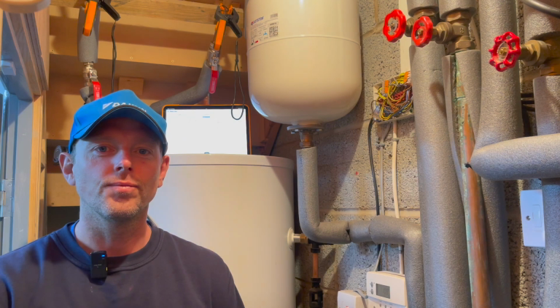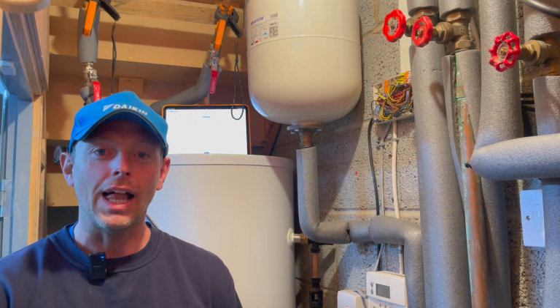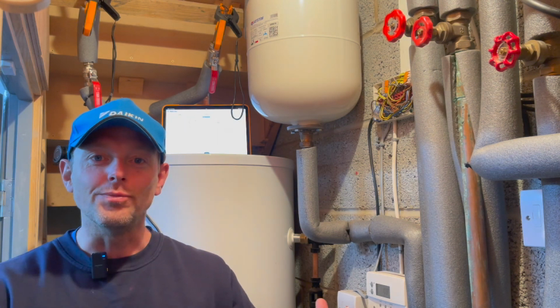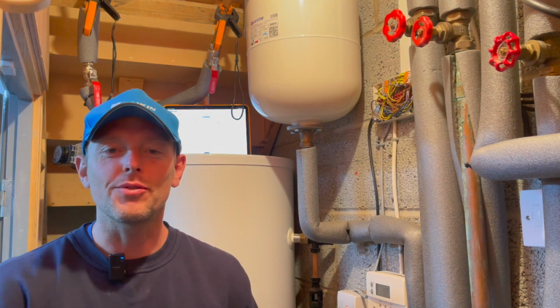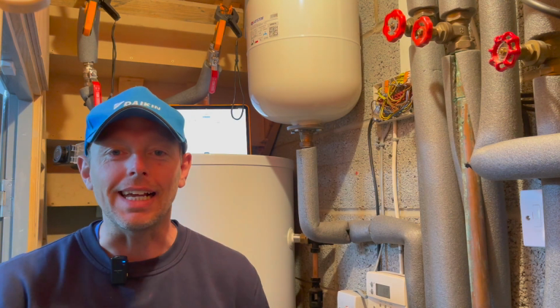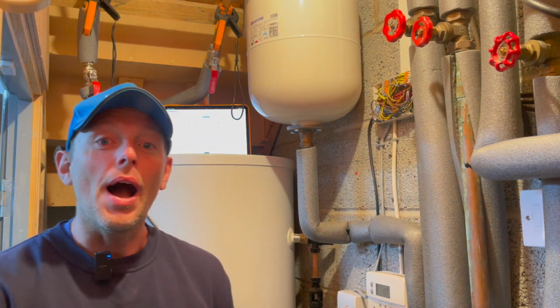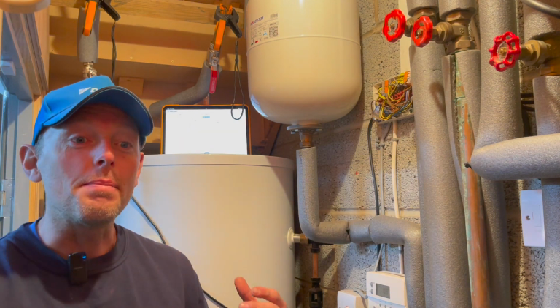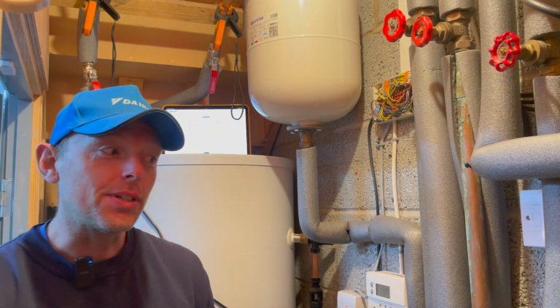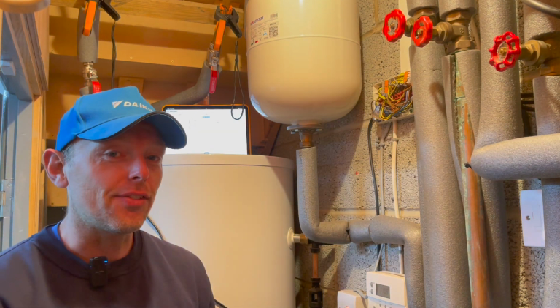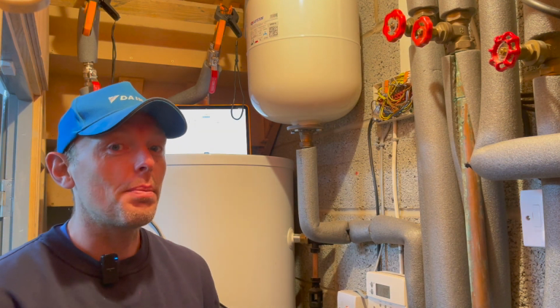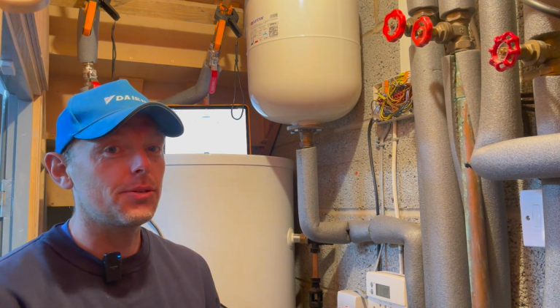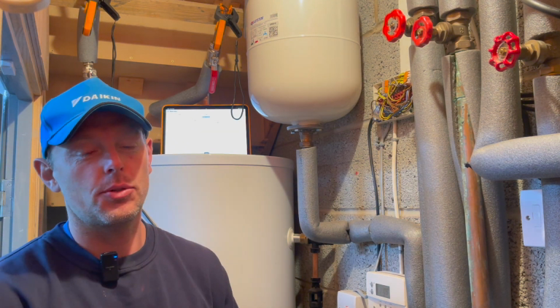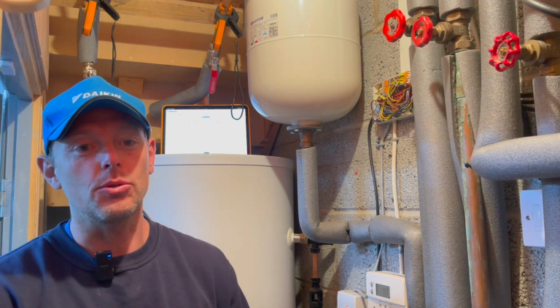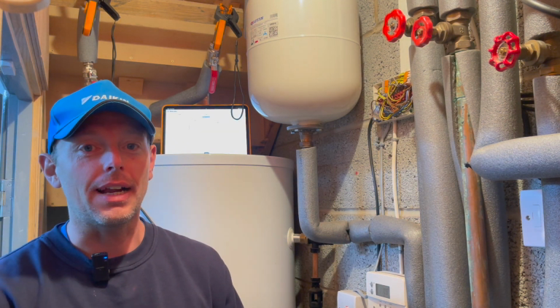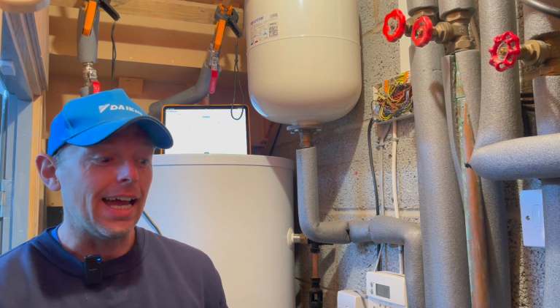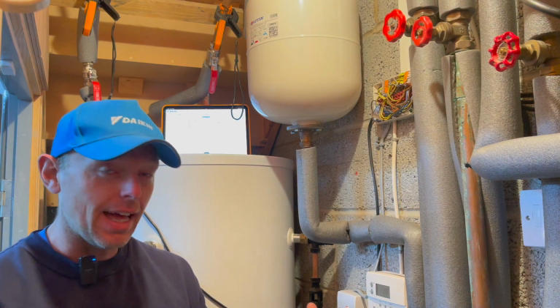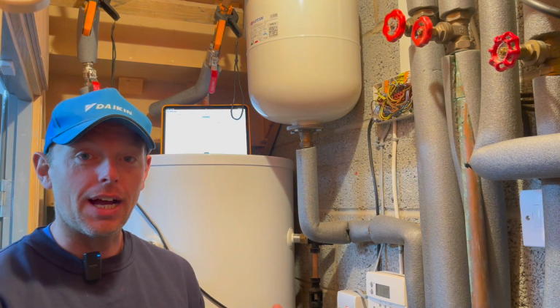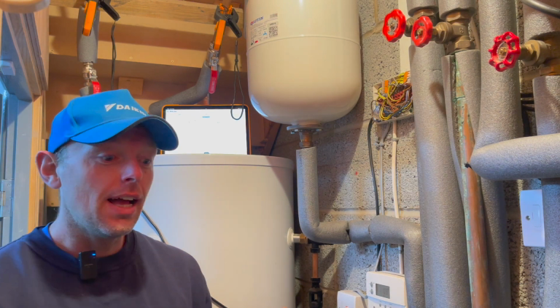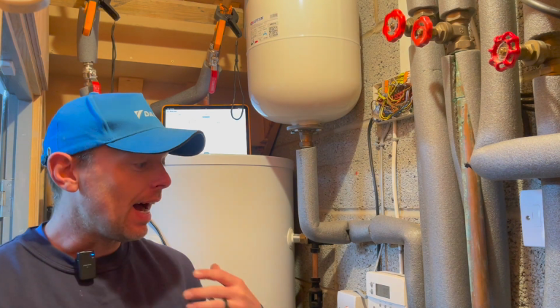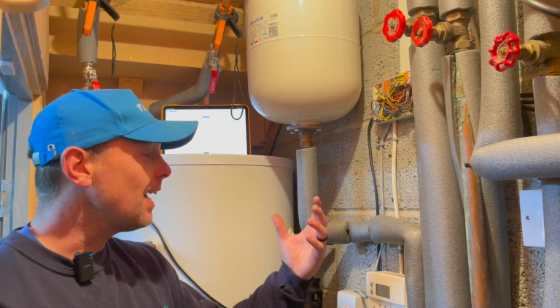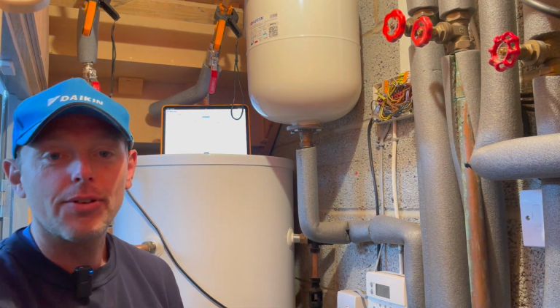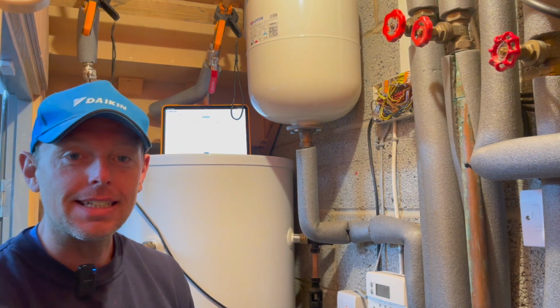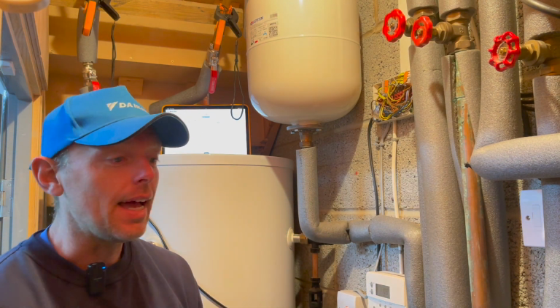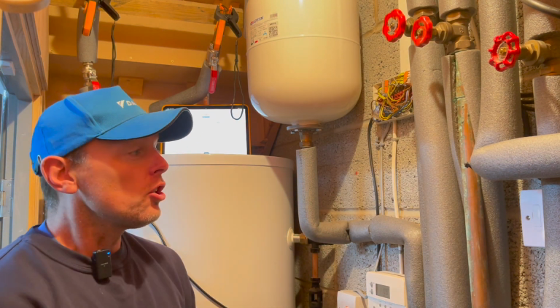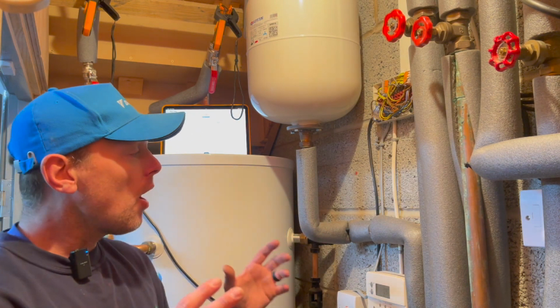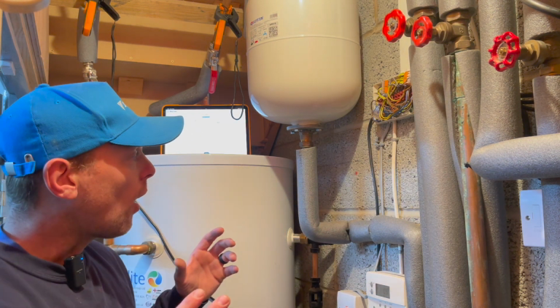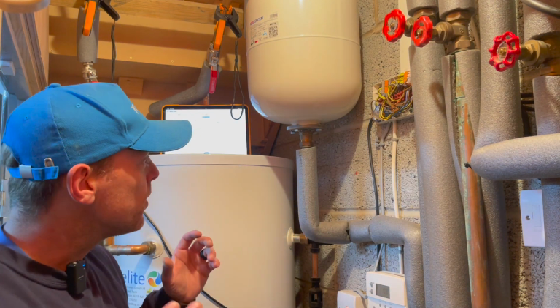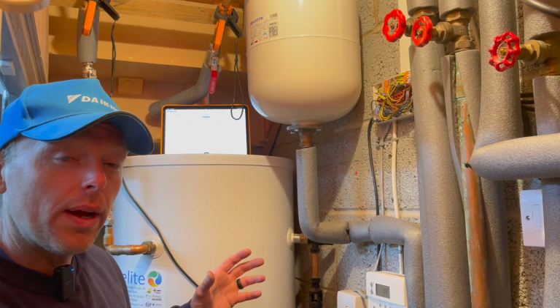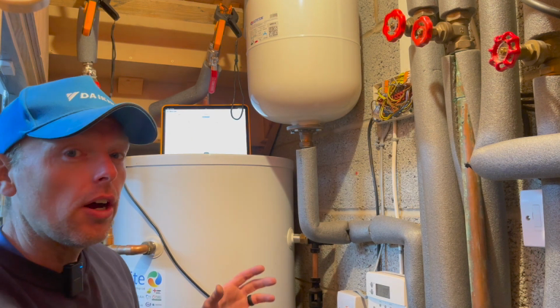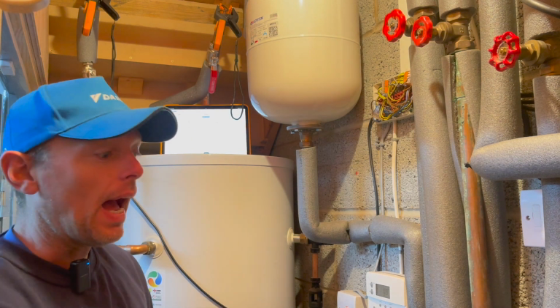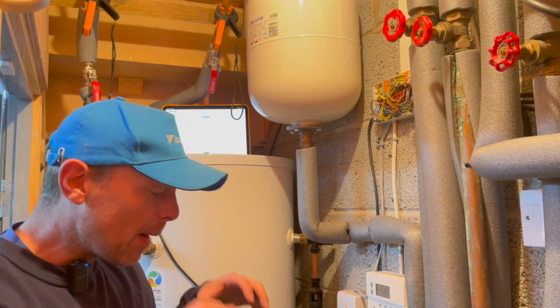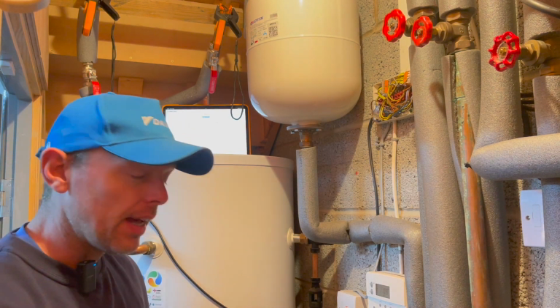Hello, James from Elite. Before we start this video, please subscribe to our YouTube channel — it really helps the channel and gets us out there. This is a quick video and we're back on a heat pump.